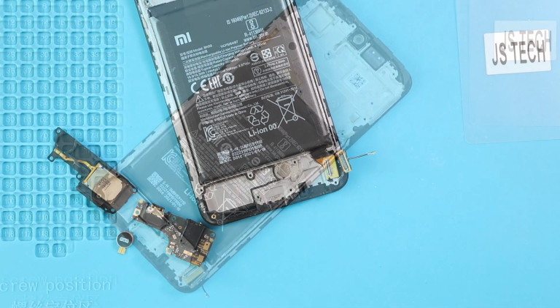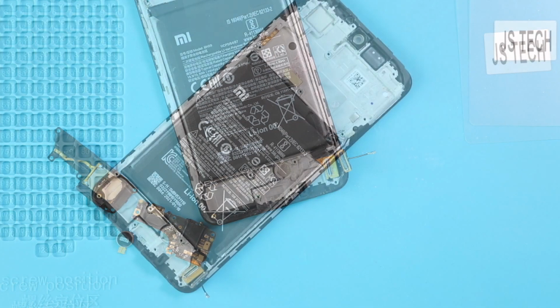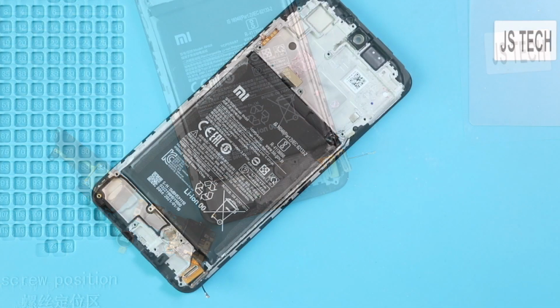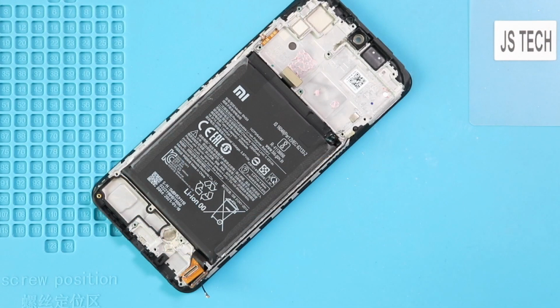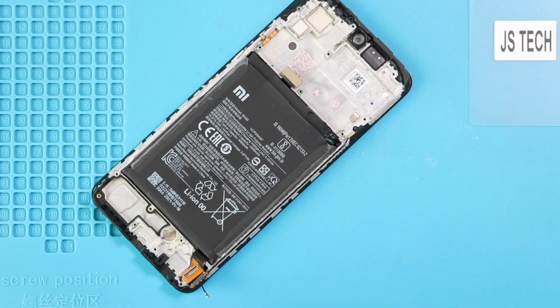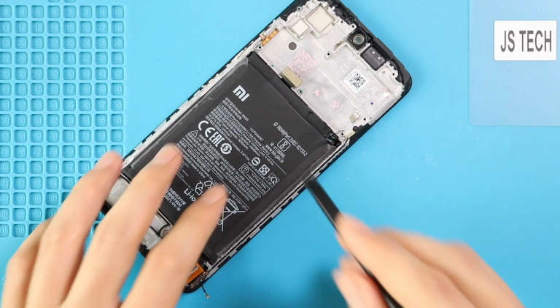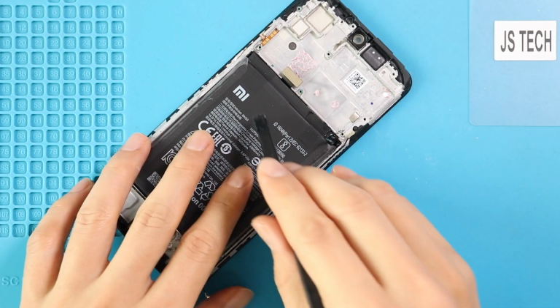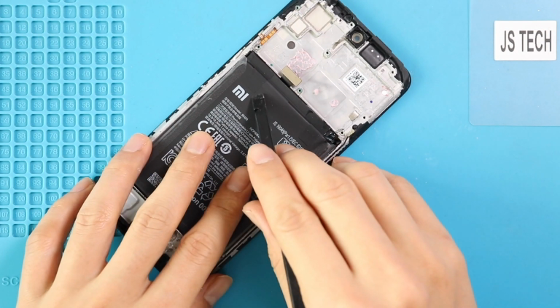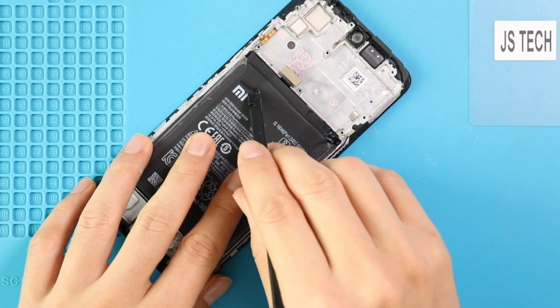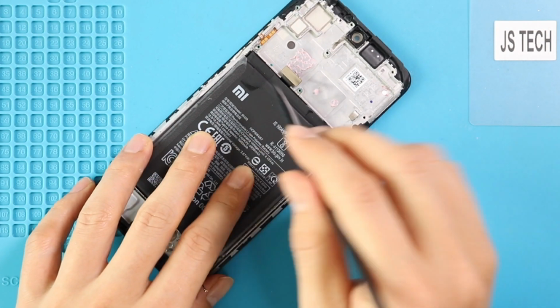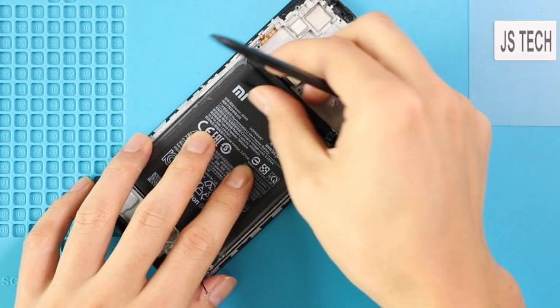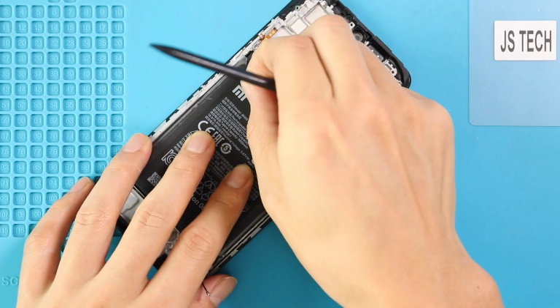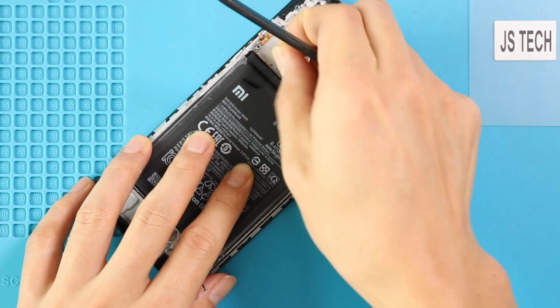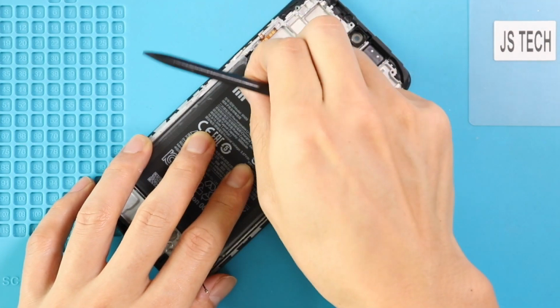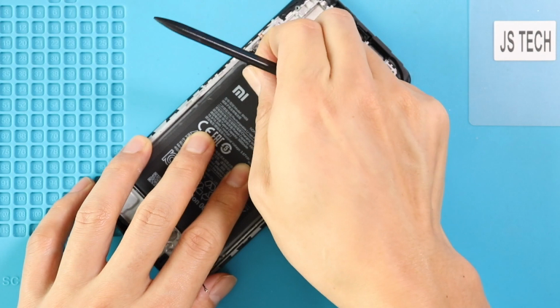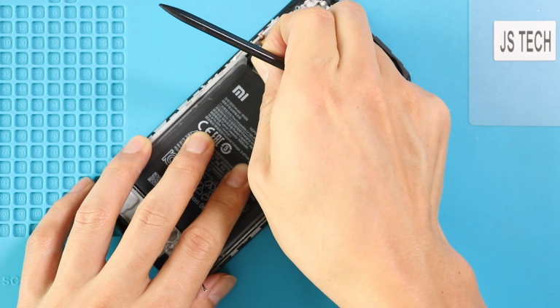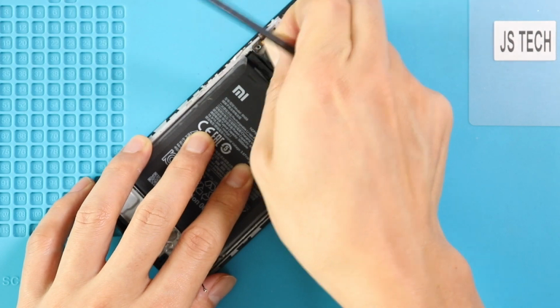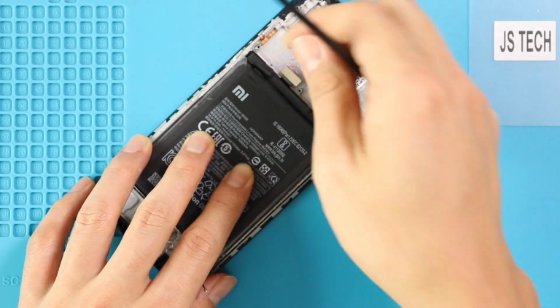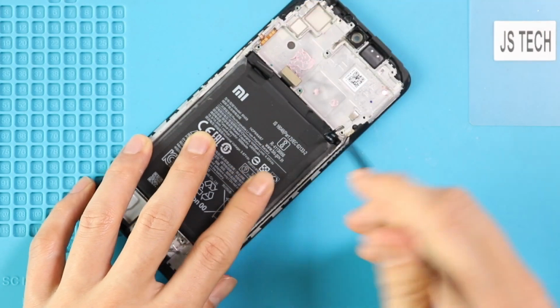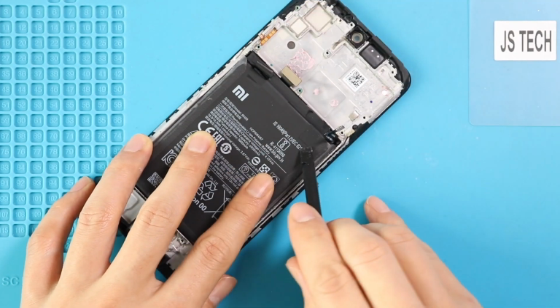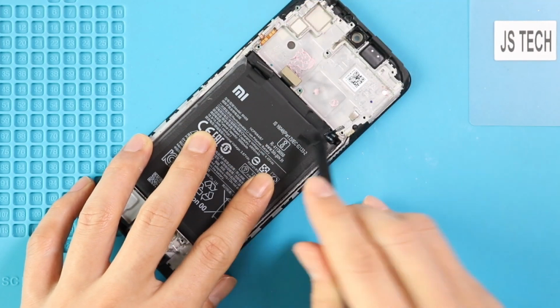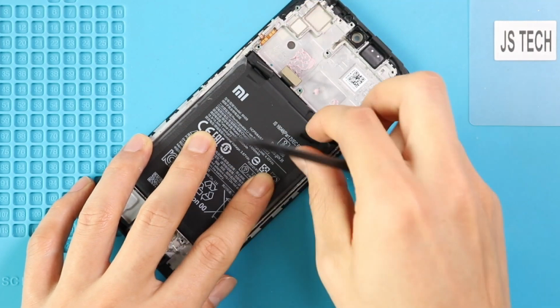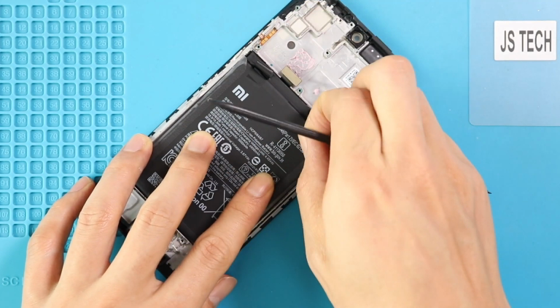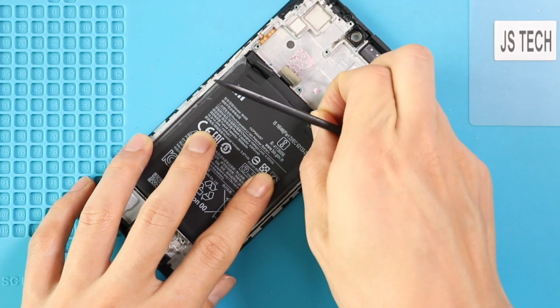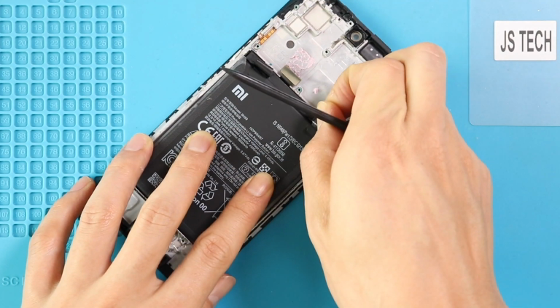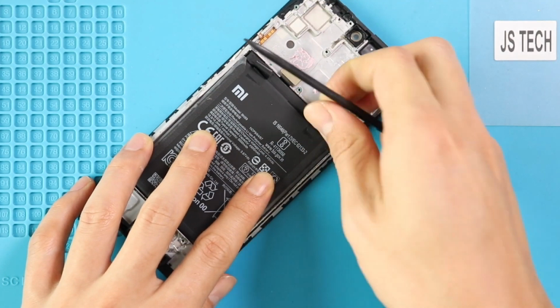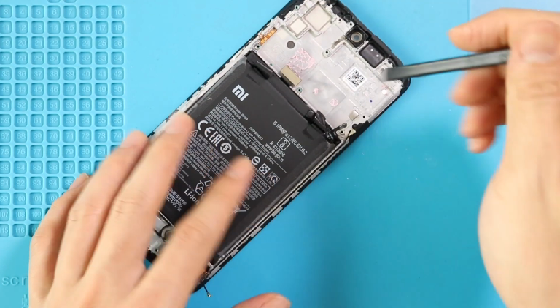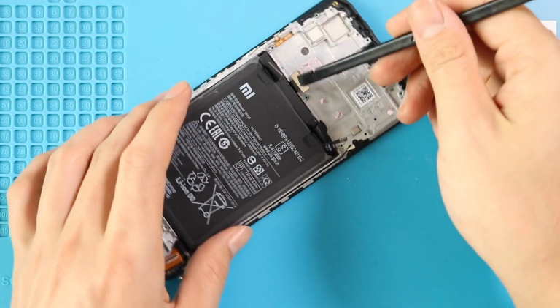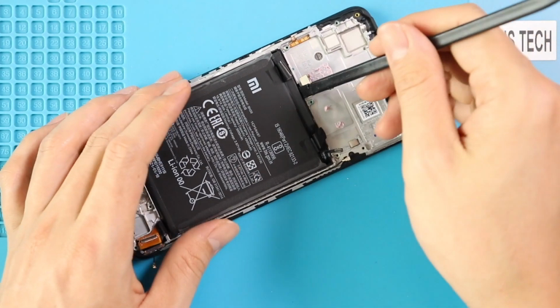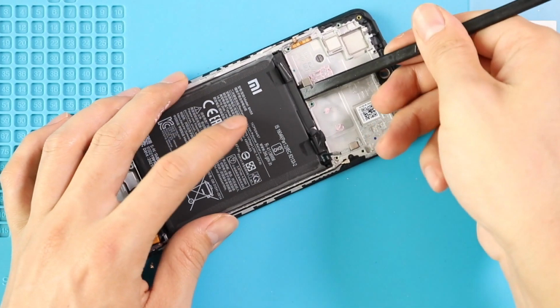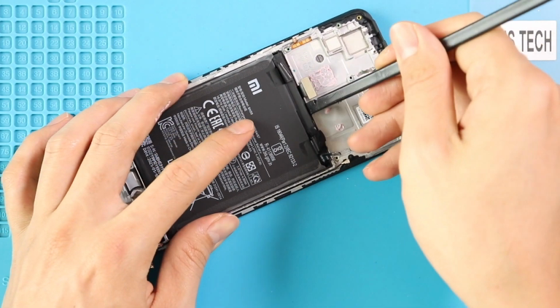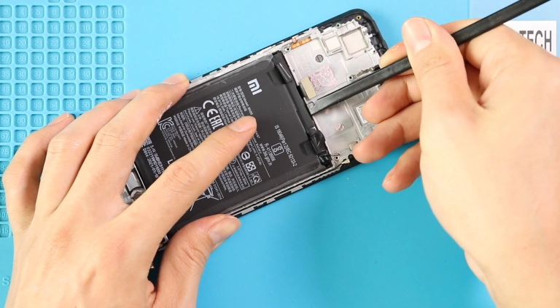Next, take out the battery by loosening the adhesive. First, loosen the adhesive on both sides and then pull it by the tab. Be gentle and lift the battery.